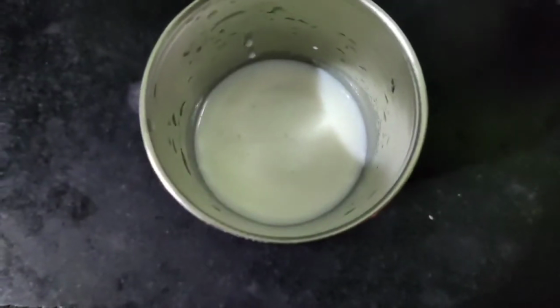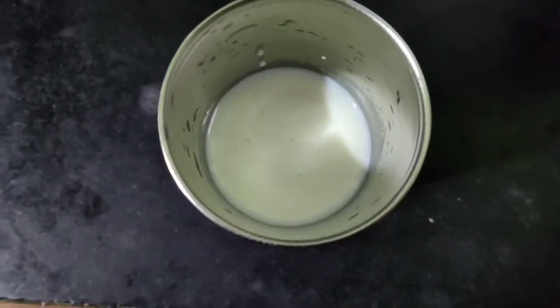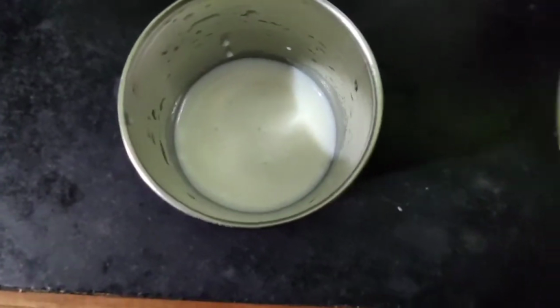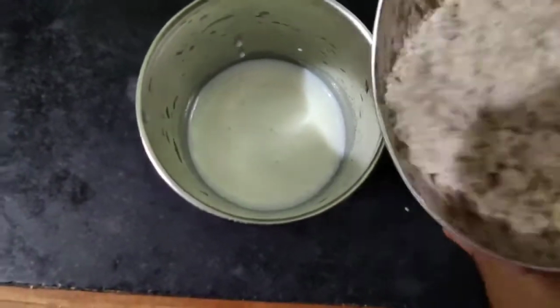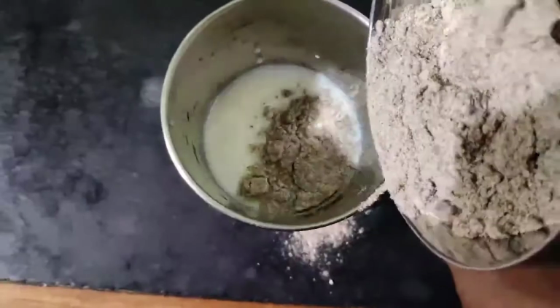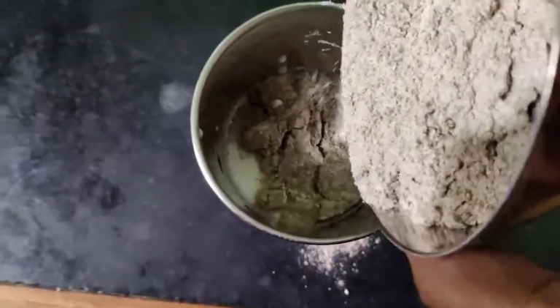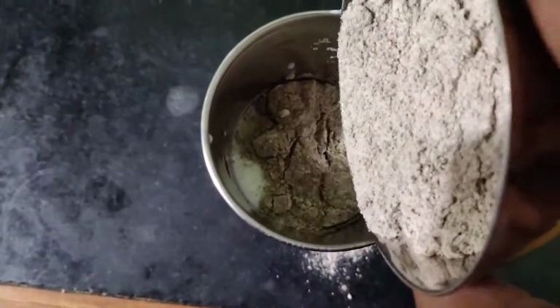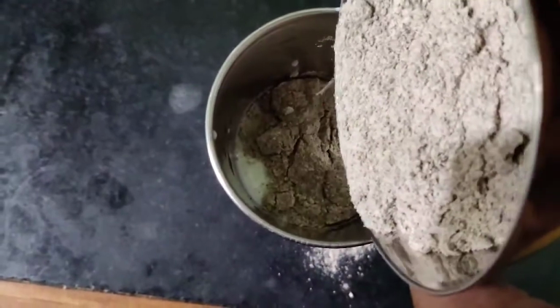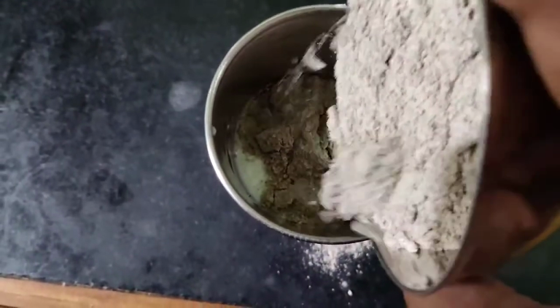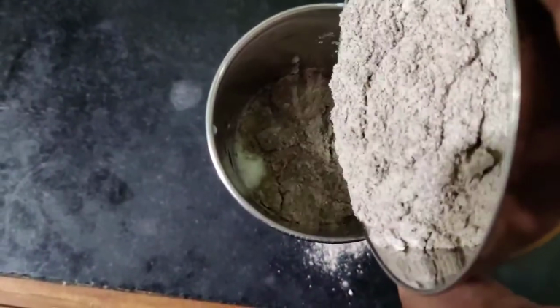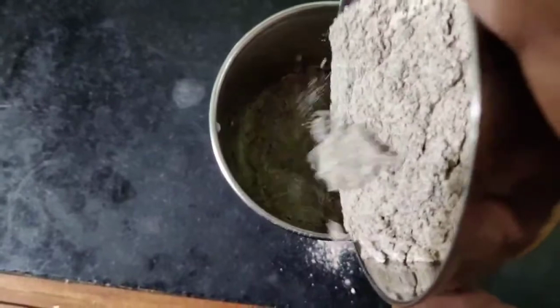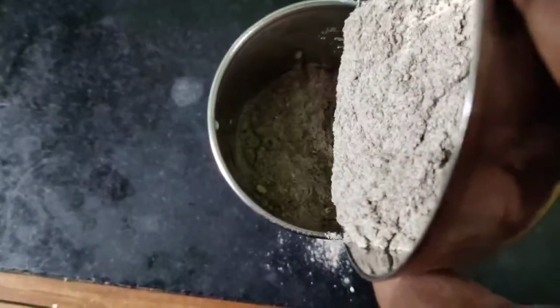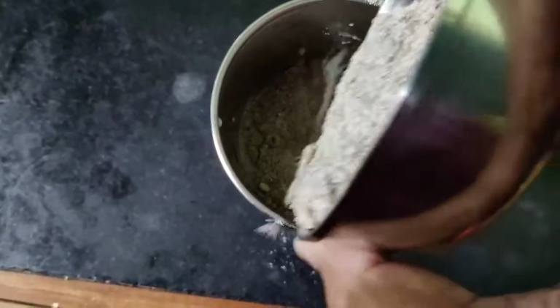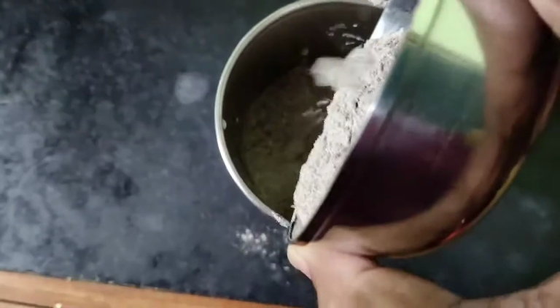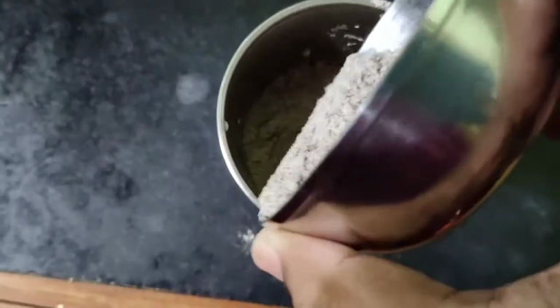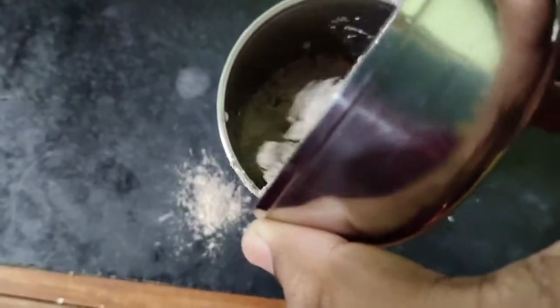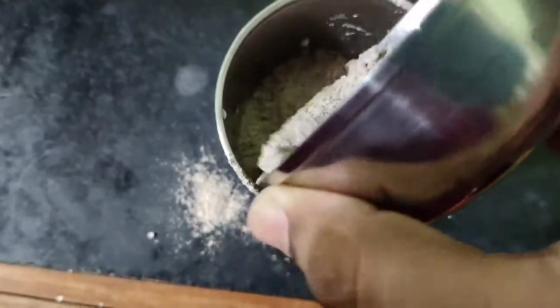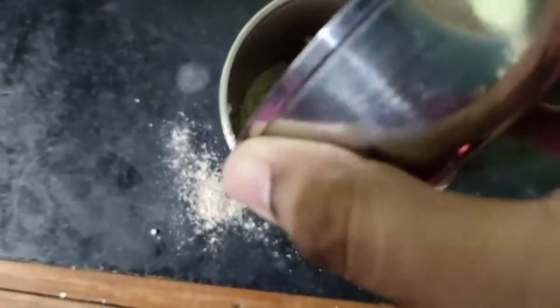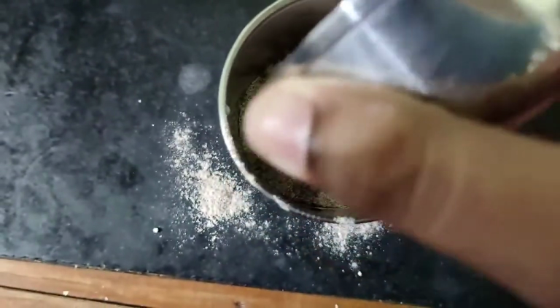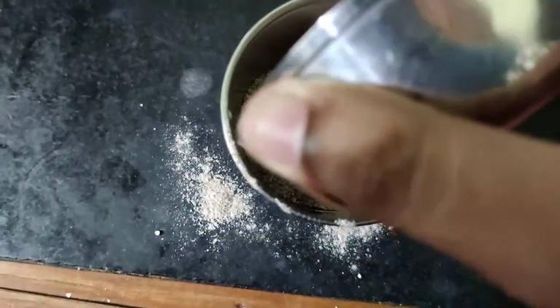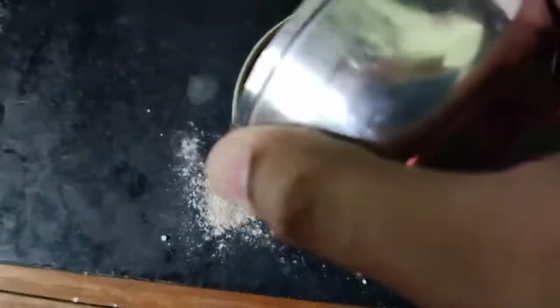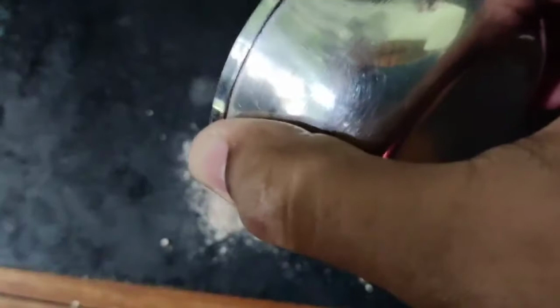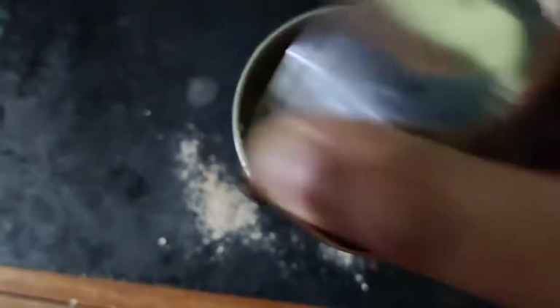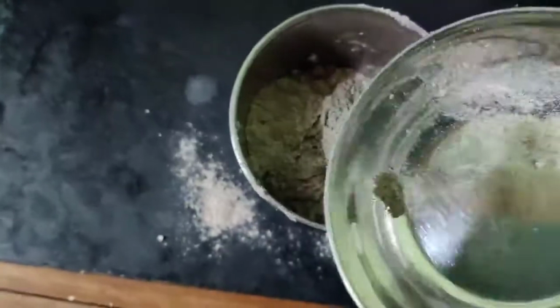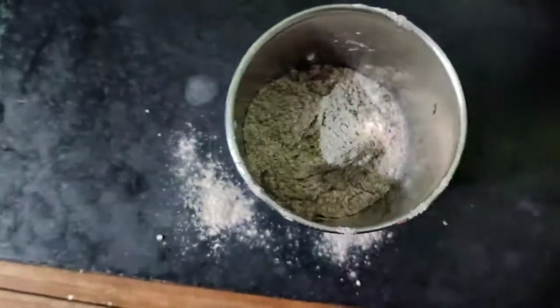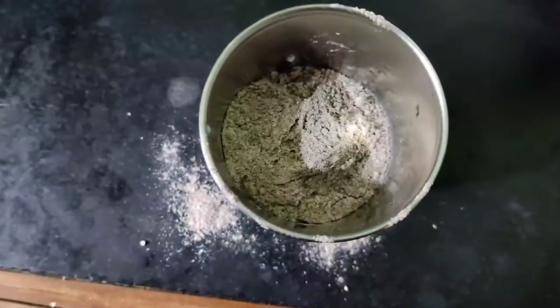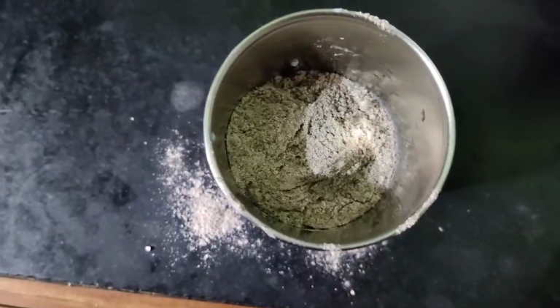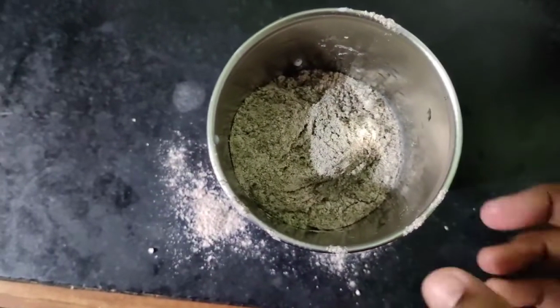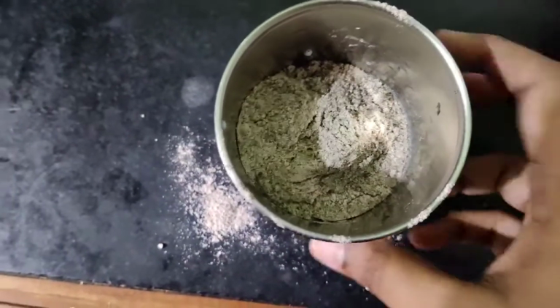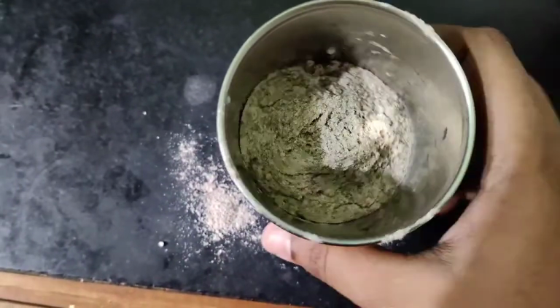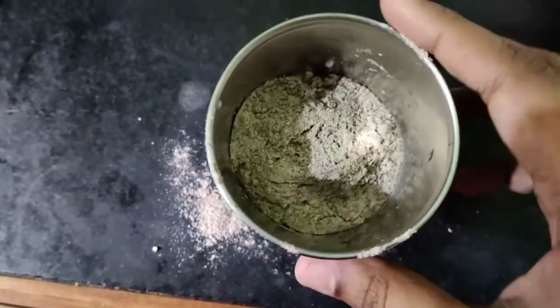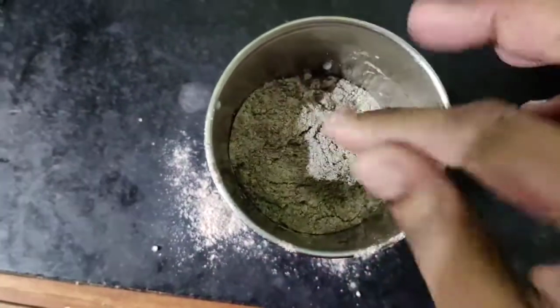I'm taking half a glass of milk and adding the roasted ragi powder — 2 tablespoons — and mixing it well so it doesn't form lumps.